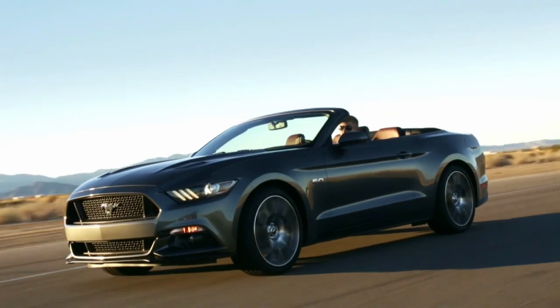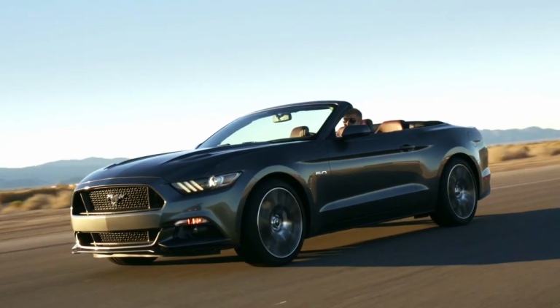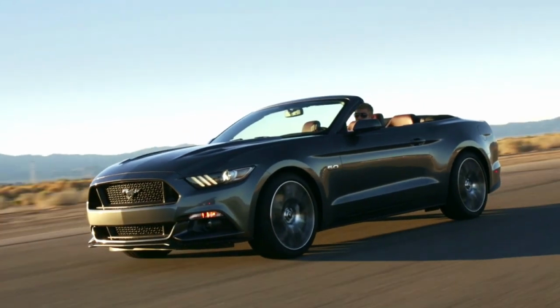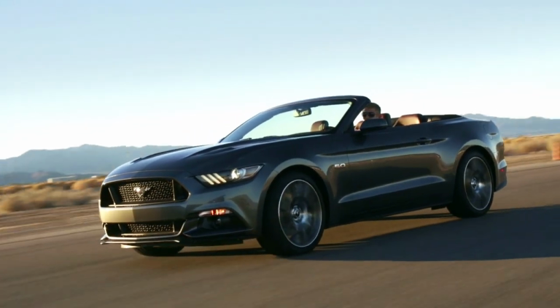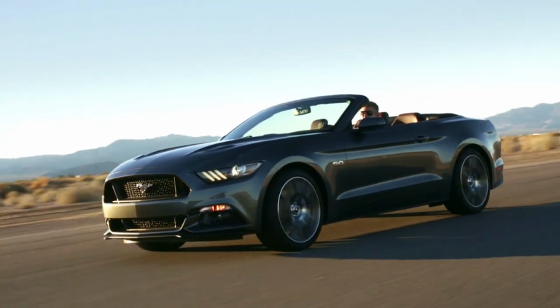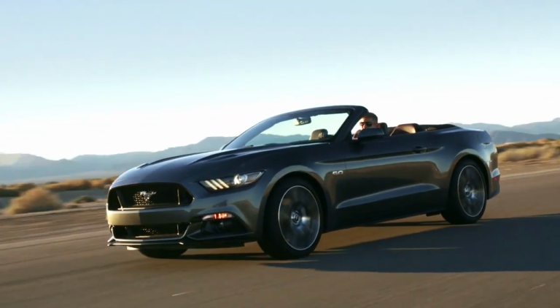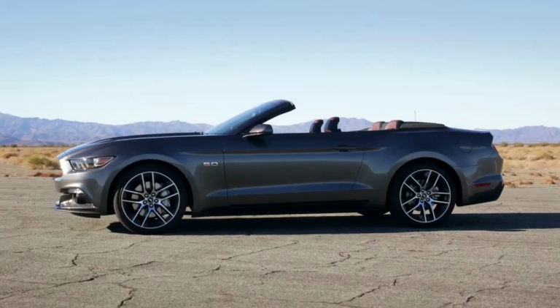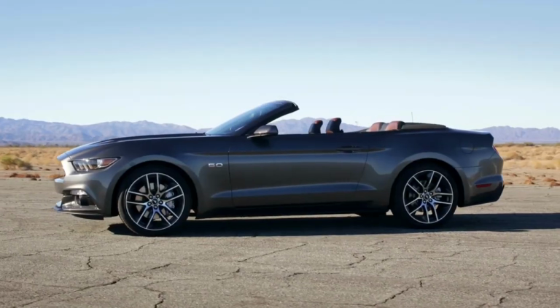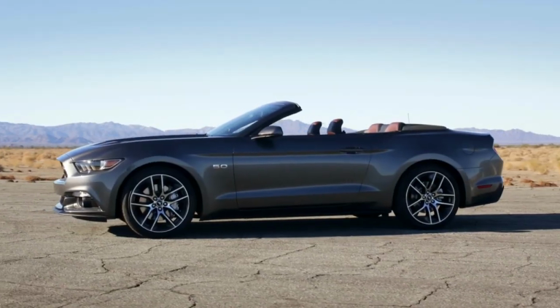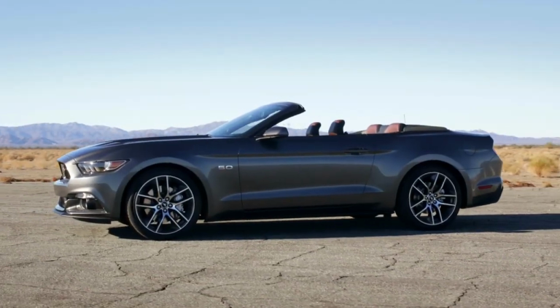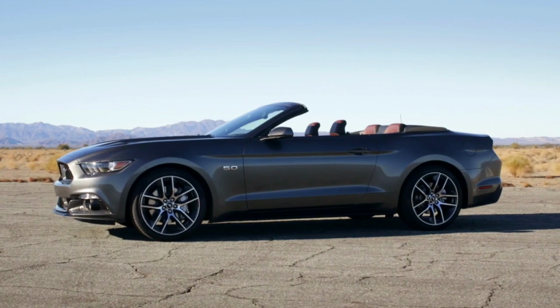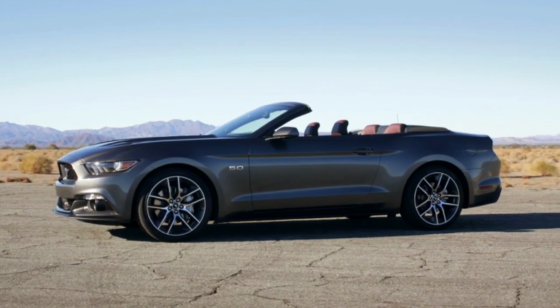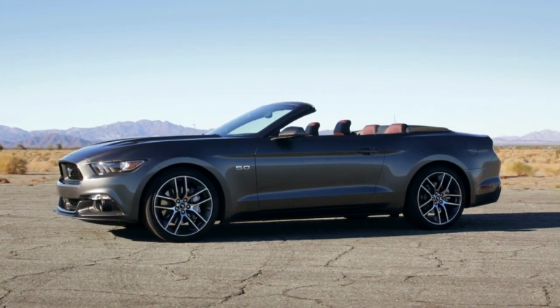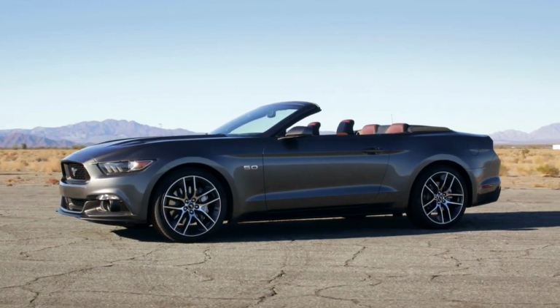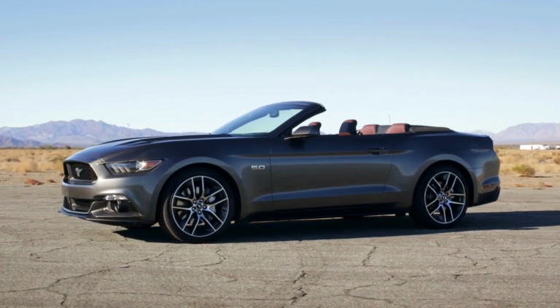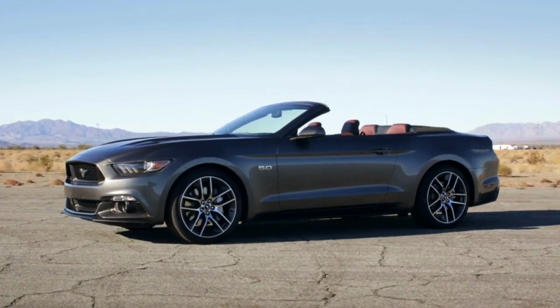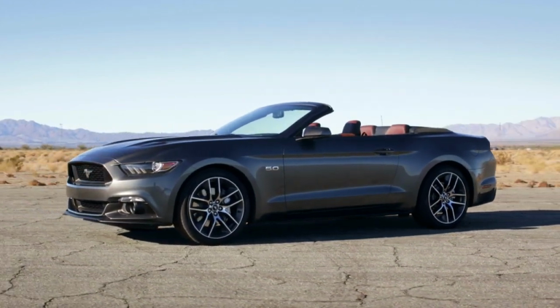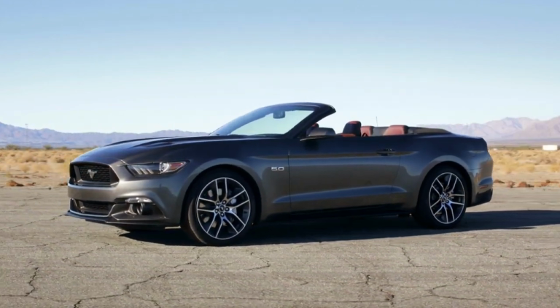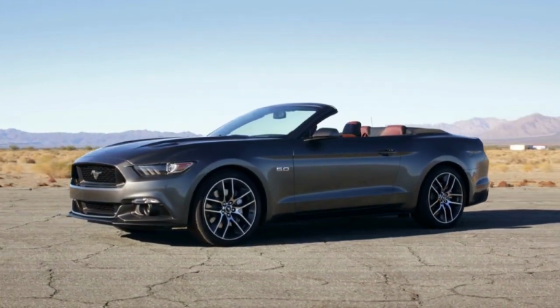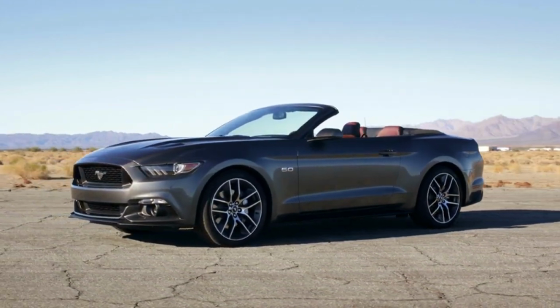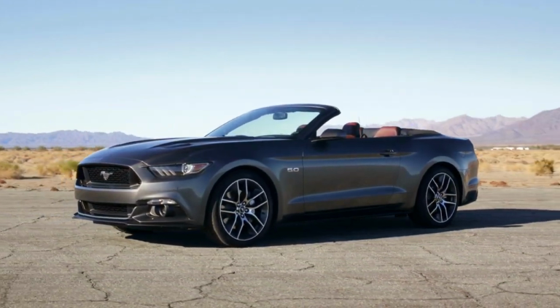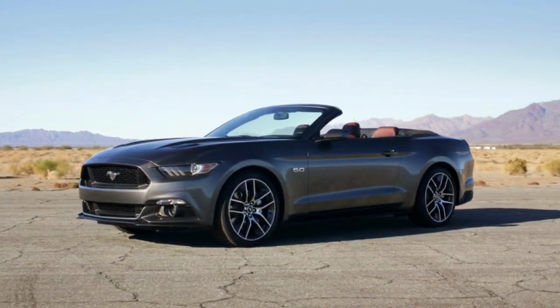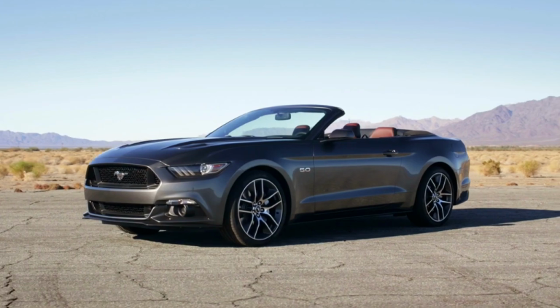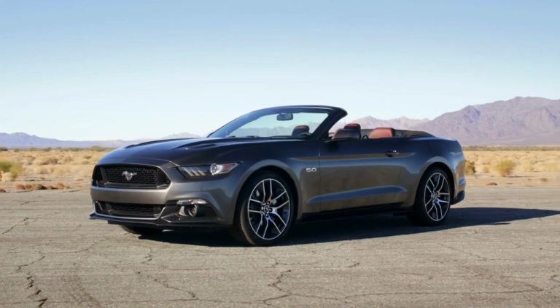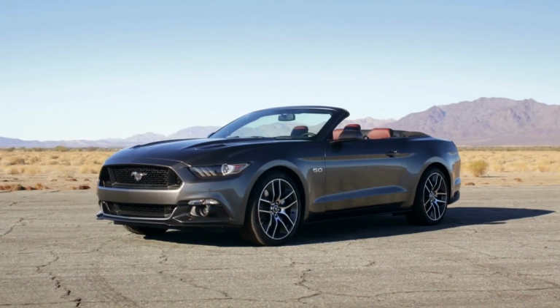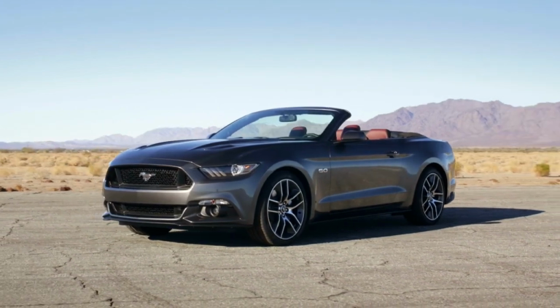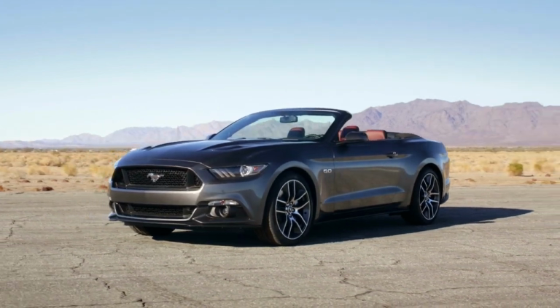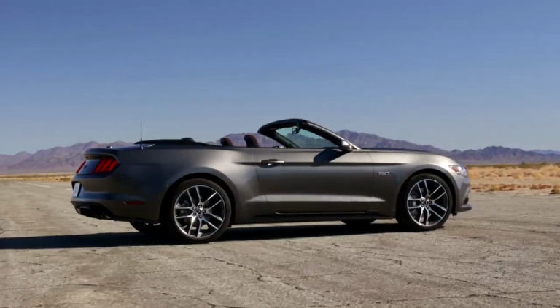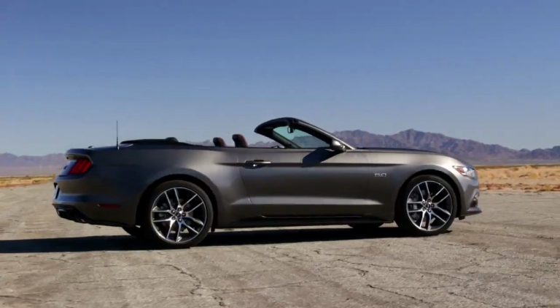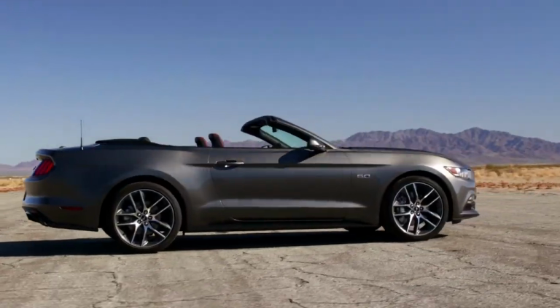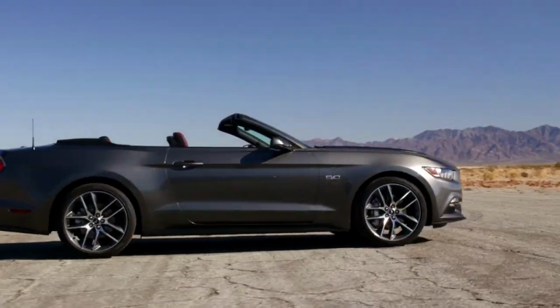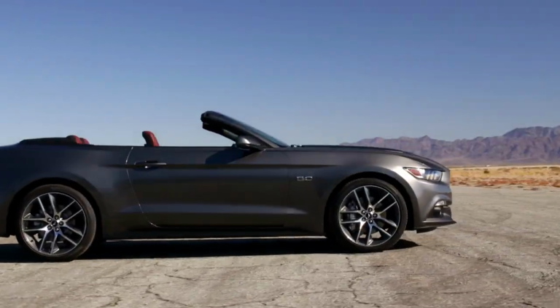The new design has stirred a storm of both praise and controversy among Mustang fans. Some love the new direction of Ford's global design cues mixed with the Mustang's DNA. Others feel the new car is nothing more than a Fusion Coupe.